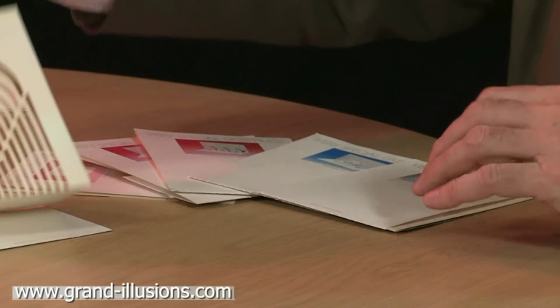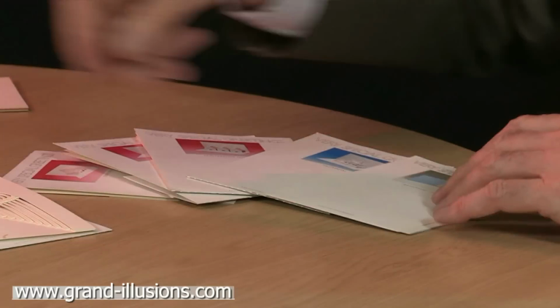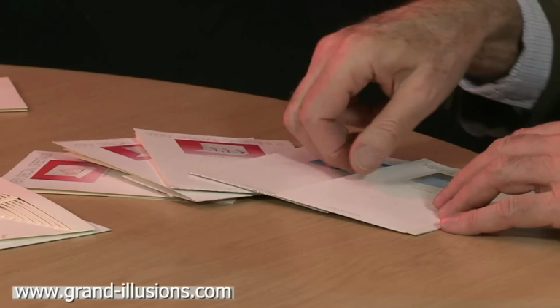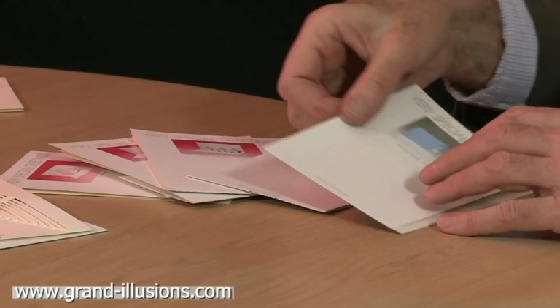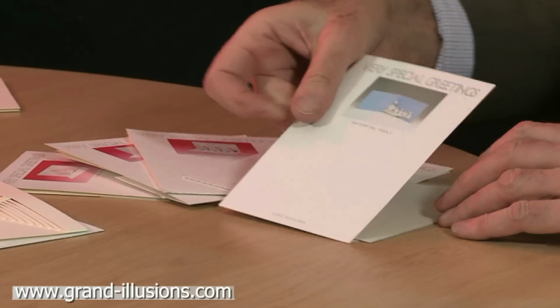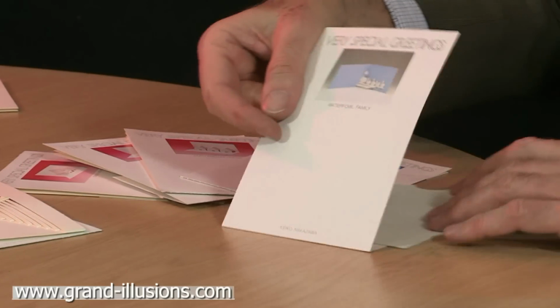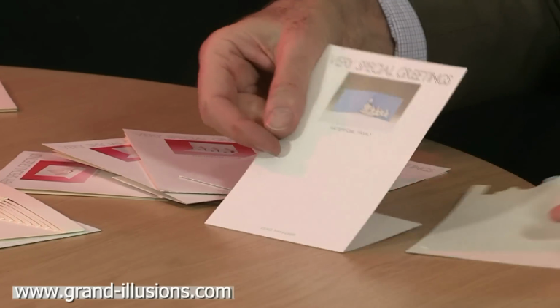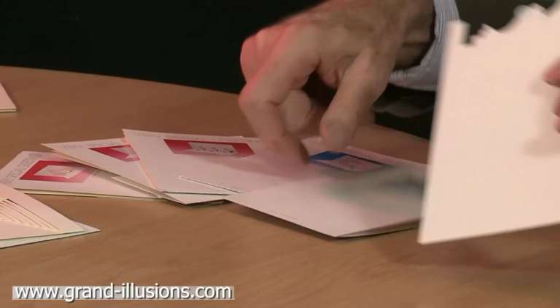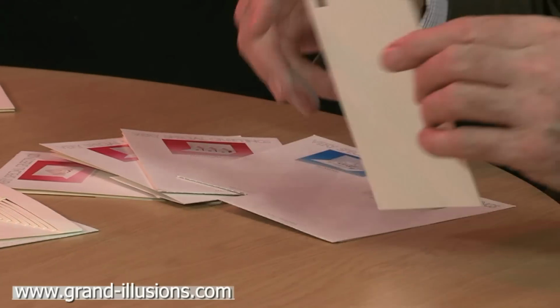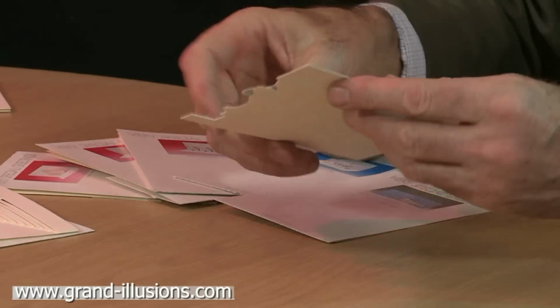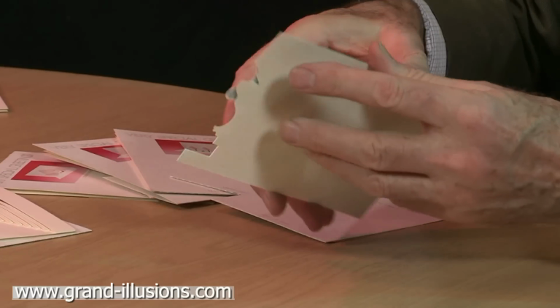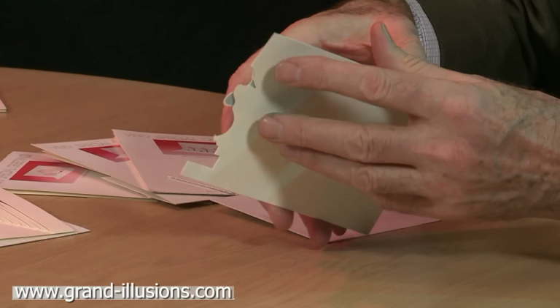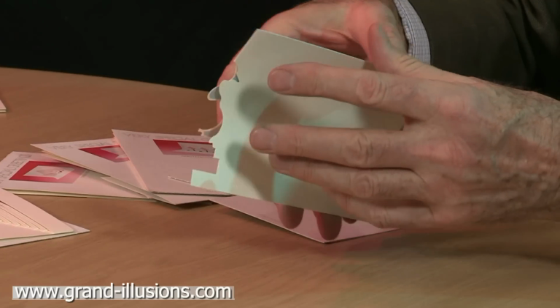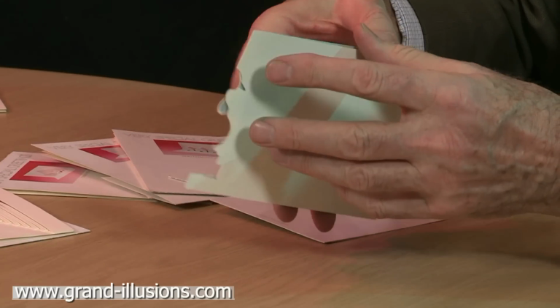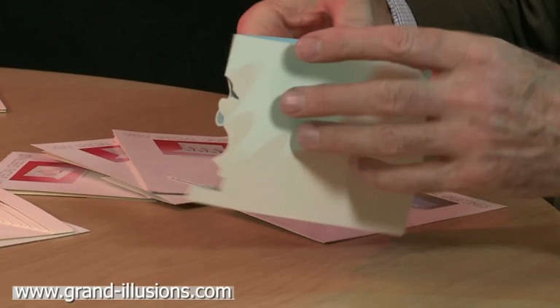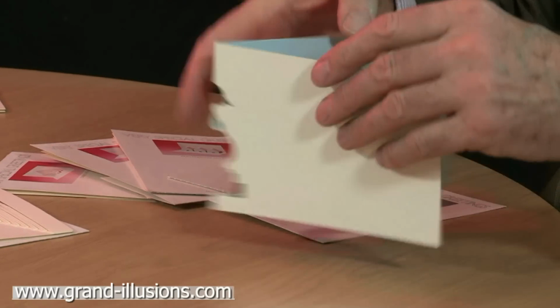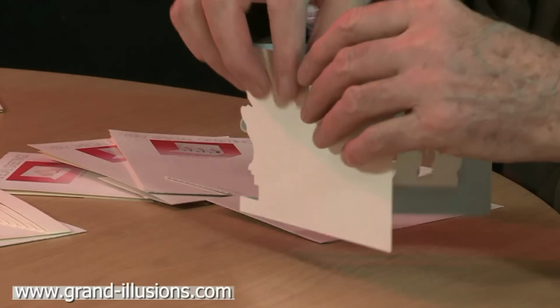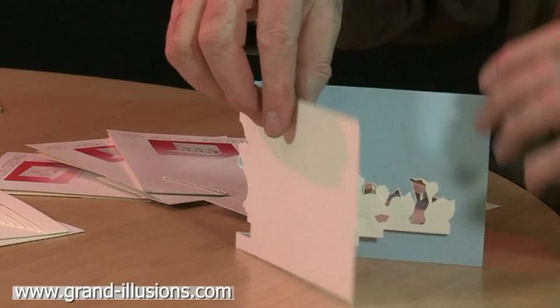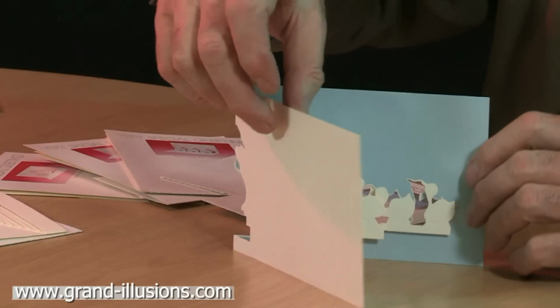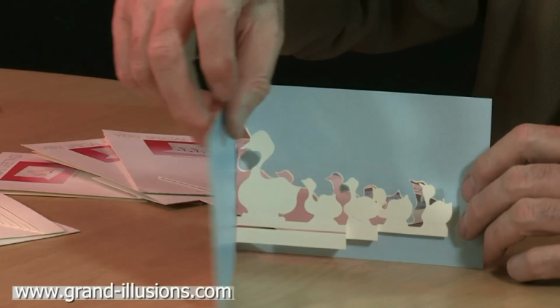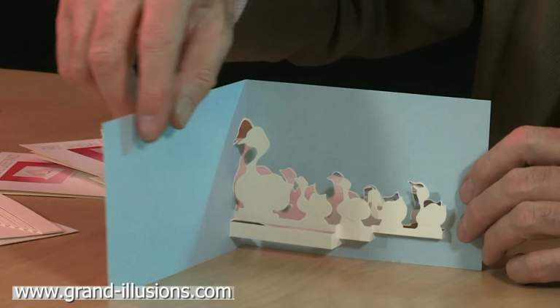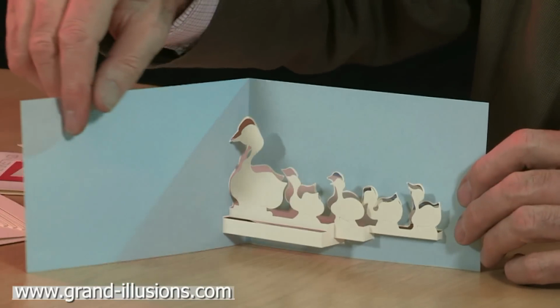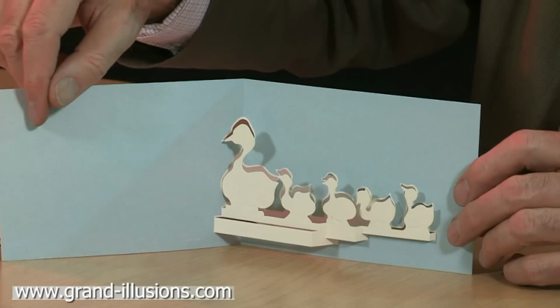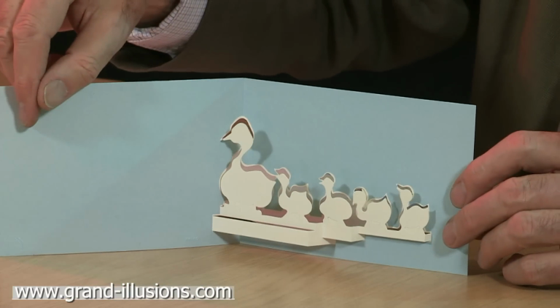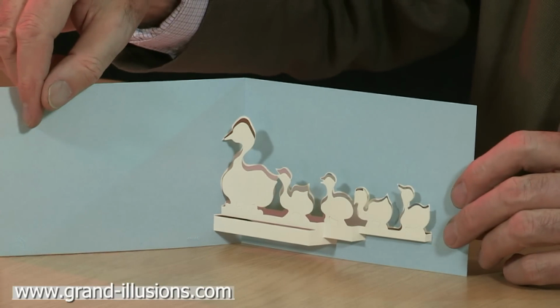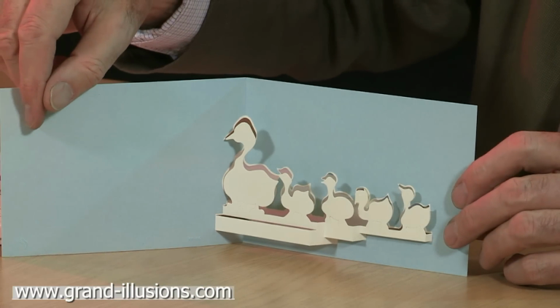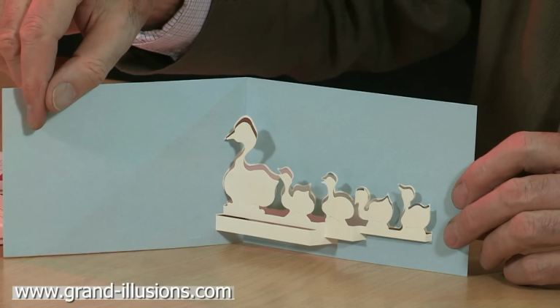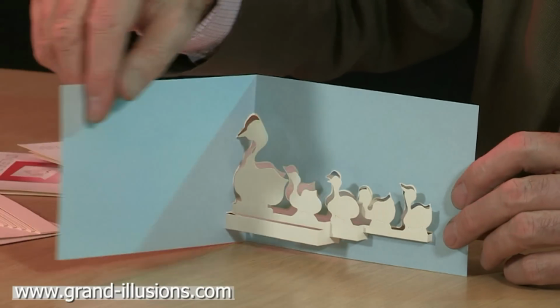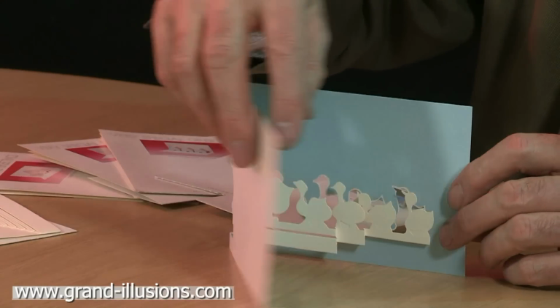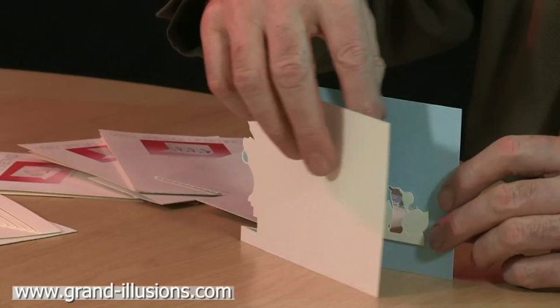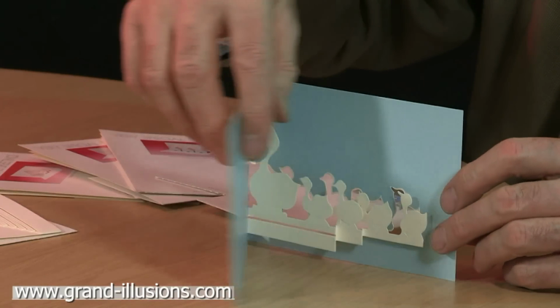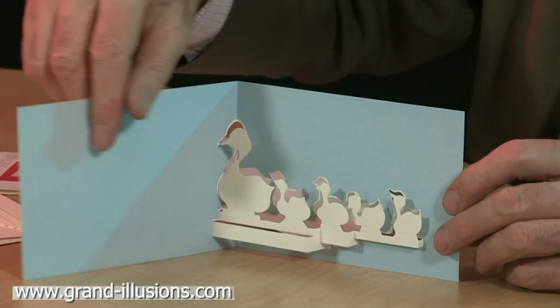The second of the three I'm going to show is a little duck family, where he went in for the first time for a bit of colour. This has popped up into a little family — the mother duck and the ducklings behind it in blue.